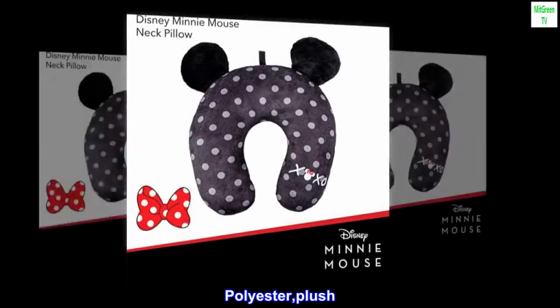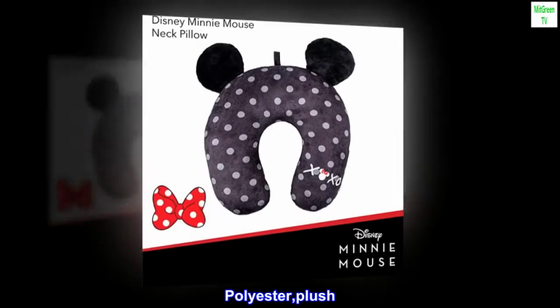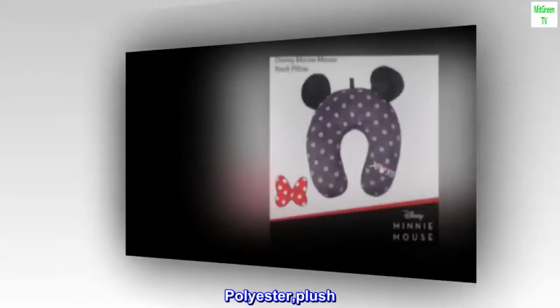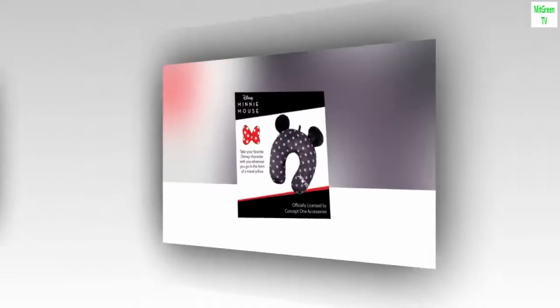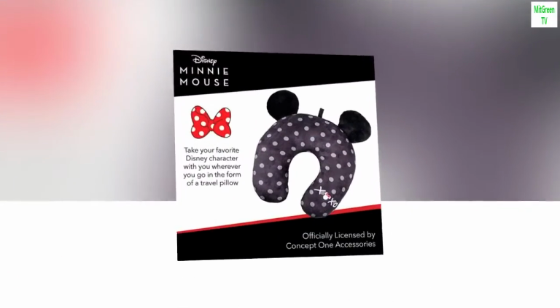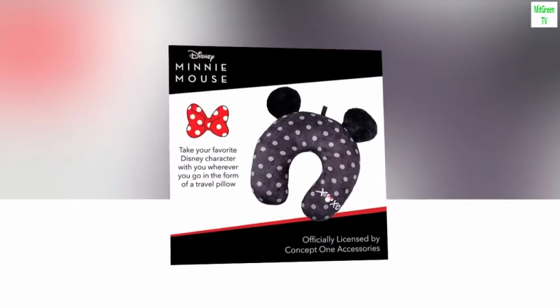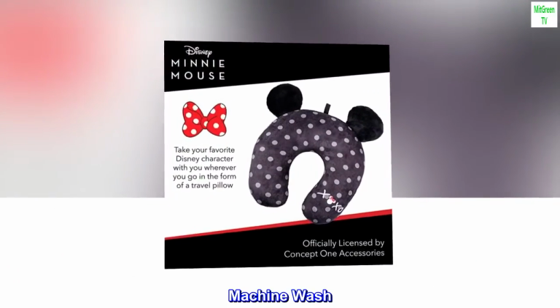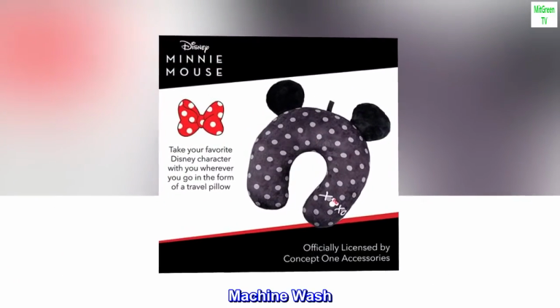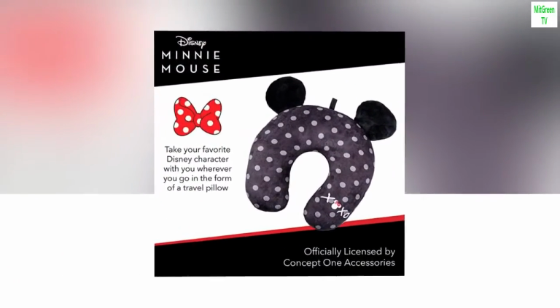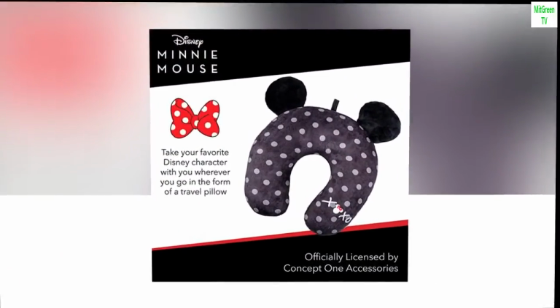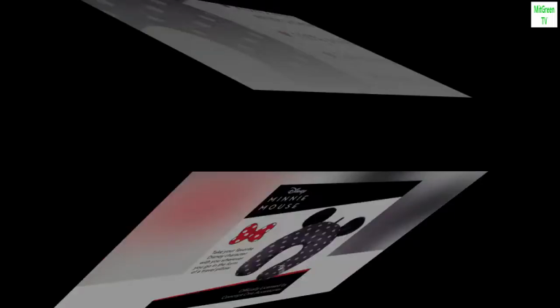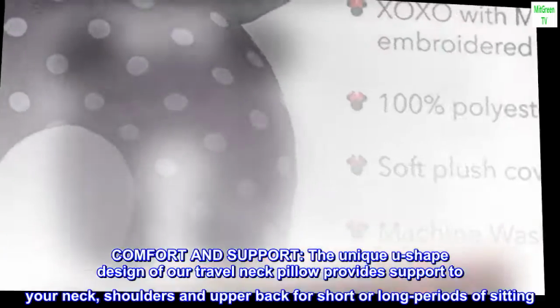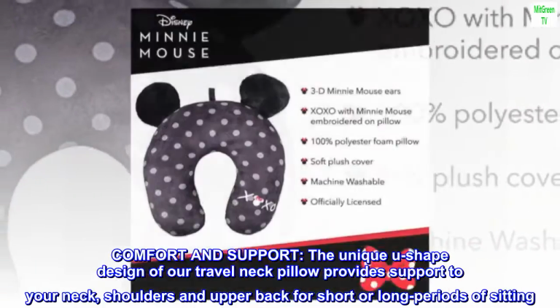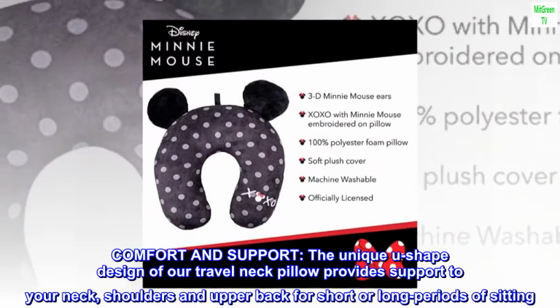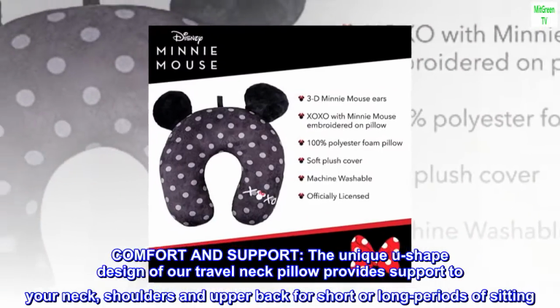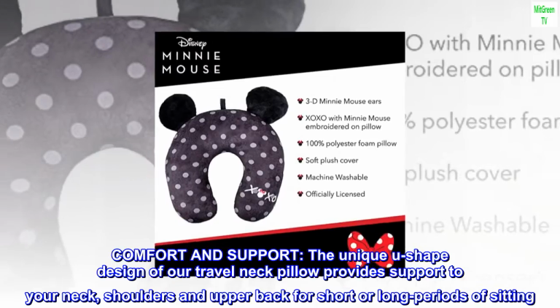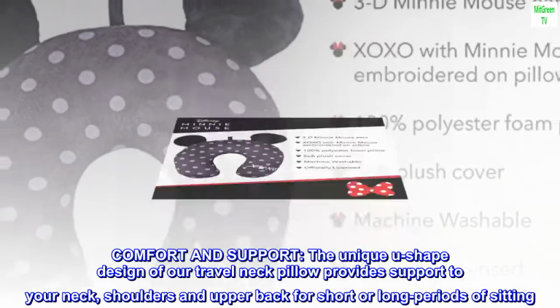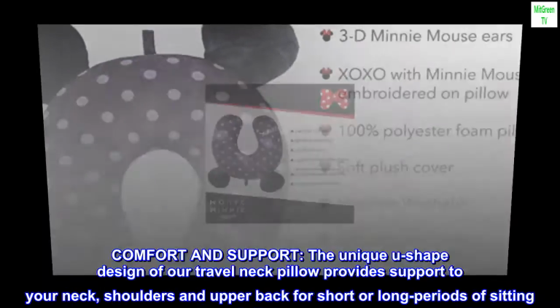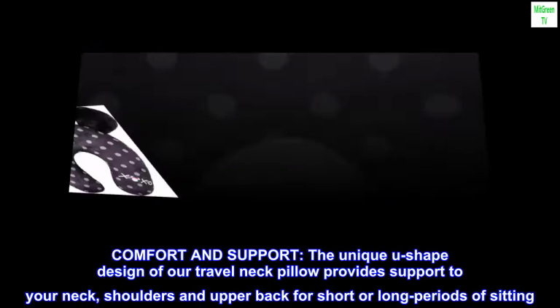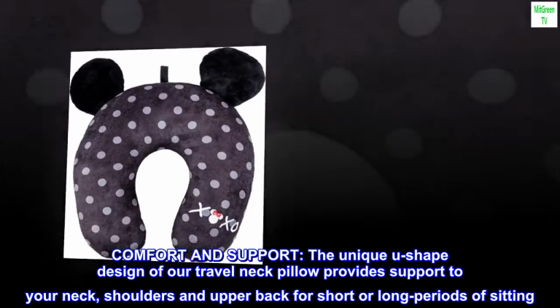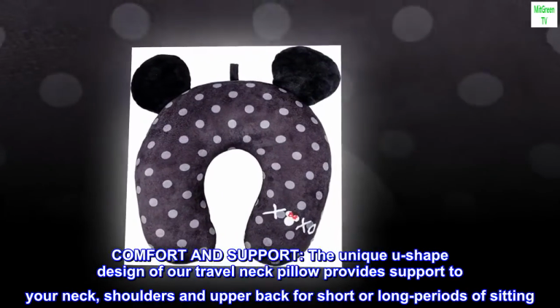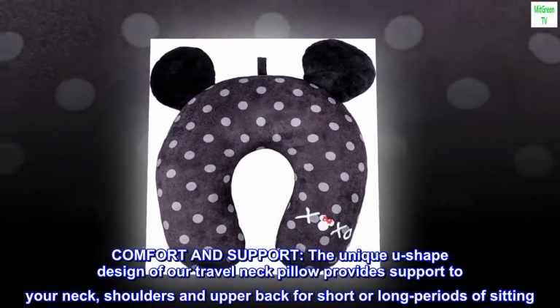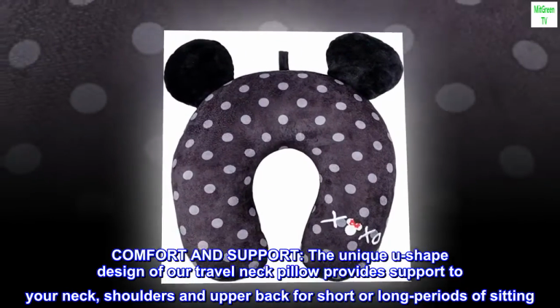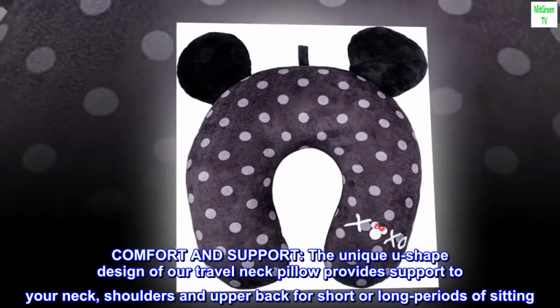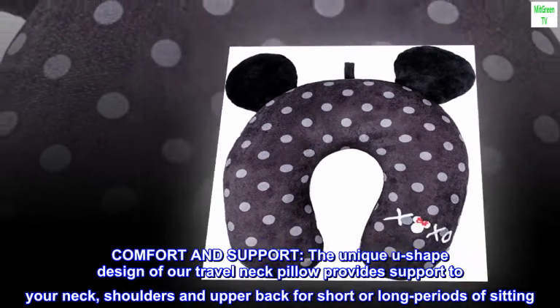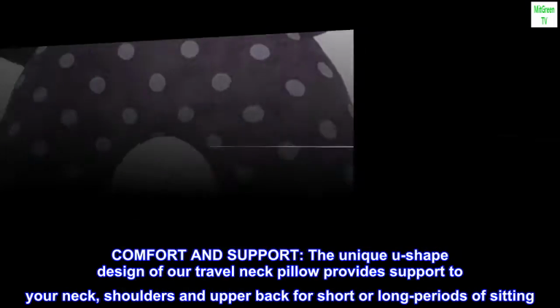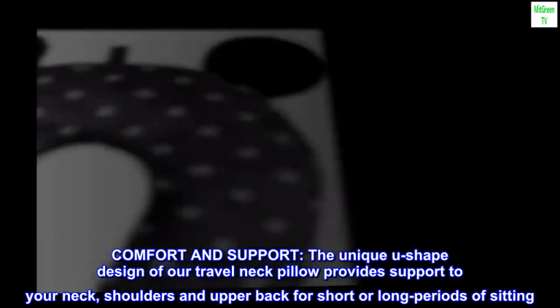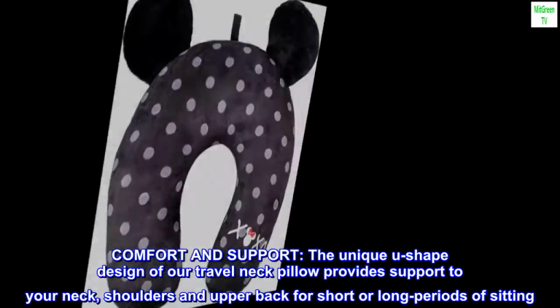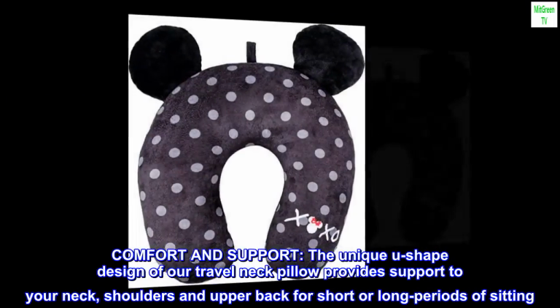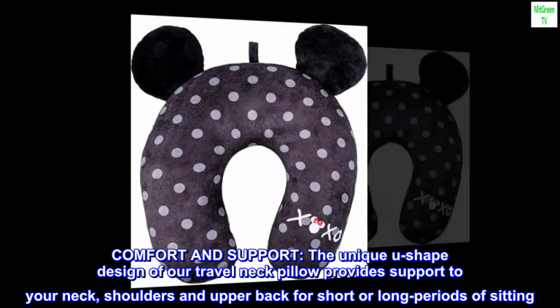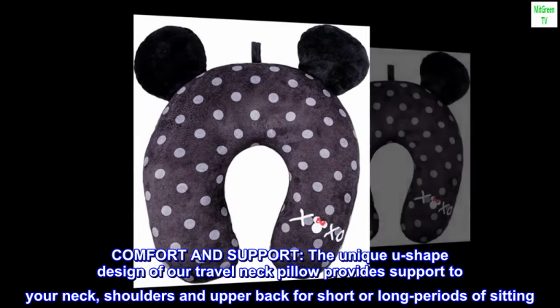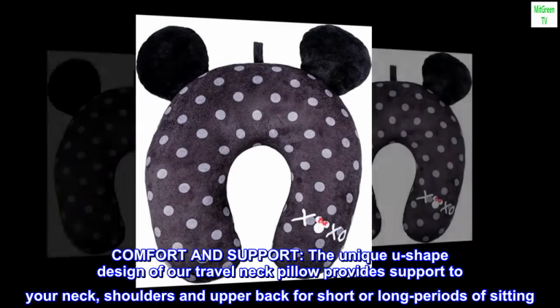Plush. Machine Wash. Comfort and Support: The unique U-shaped design of our Travel Neck Pillow provides support to your neck, shoulders, and upper back for short or long periods of sitting.